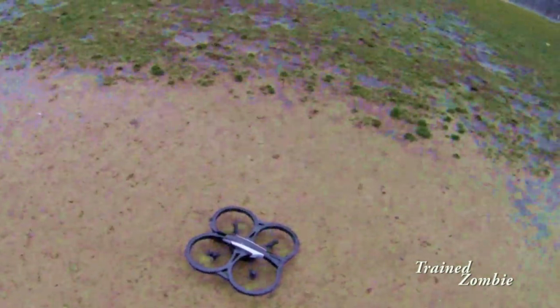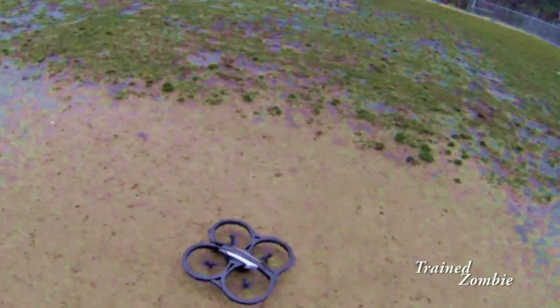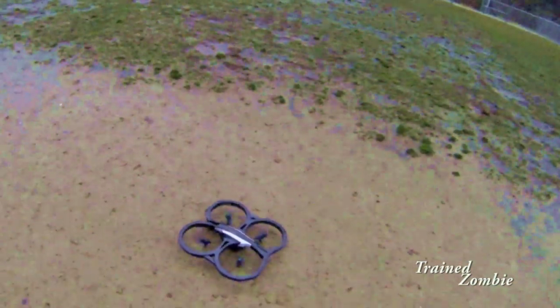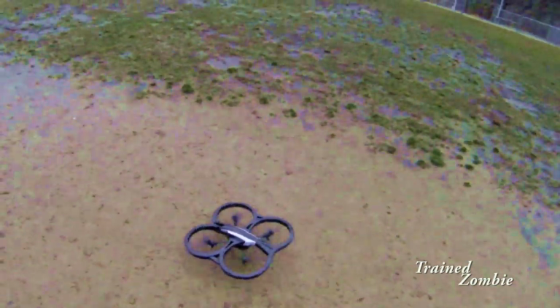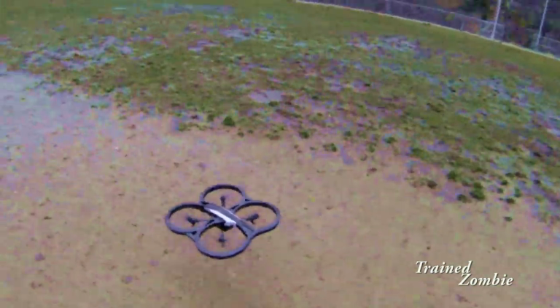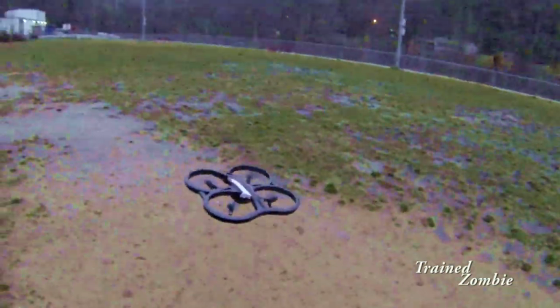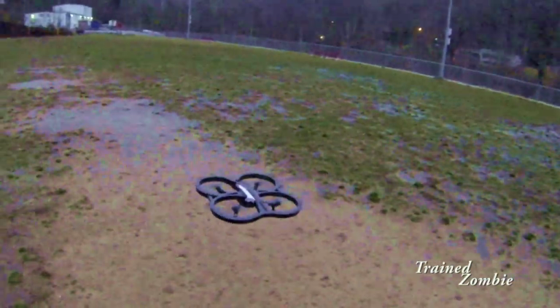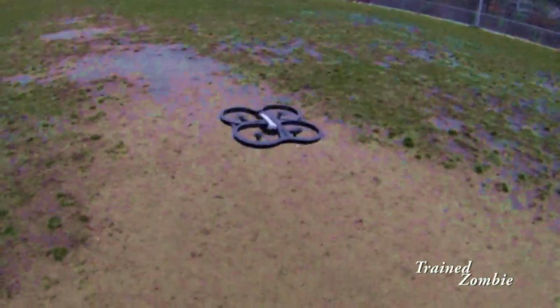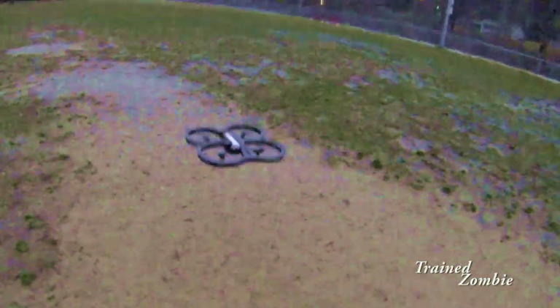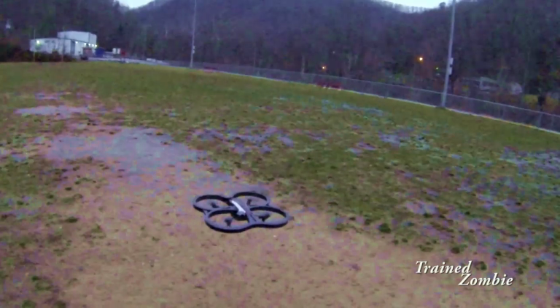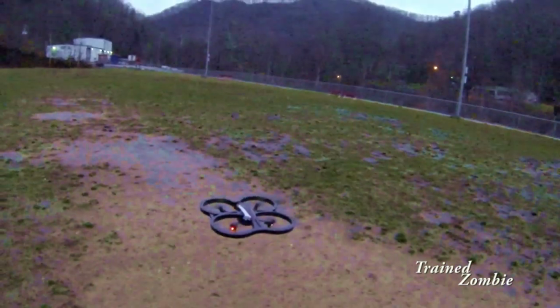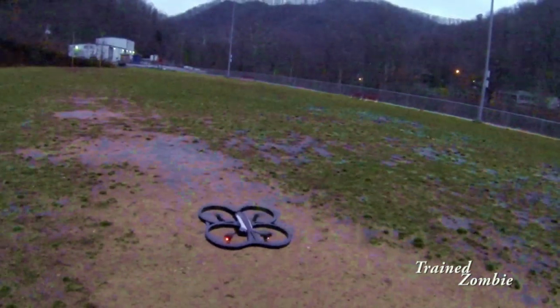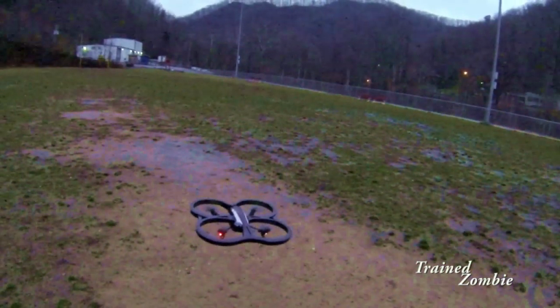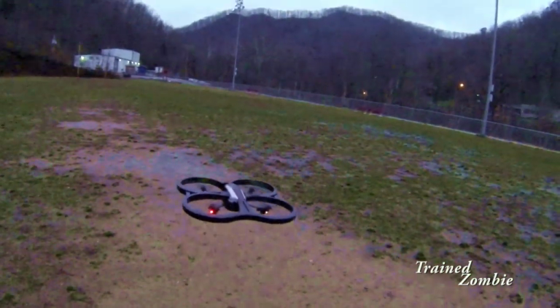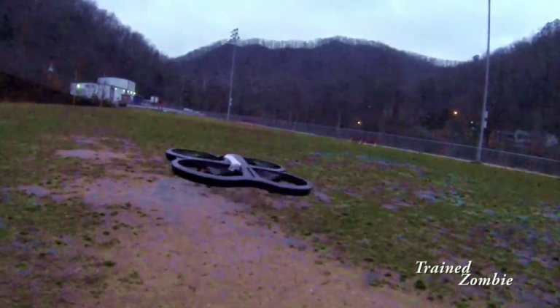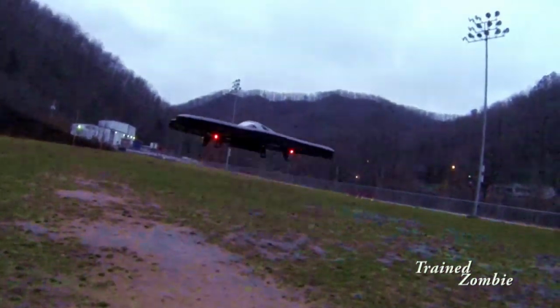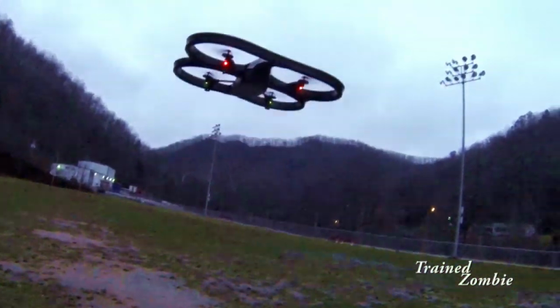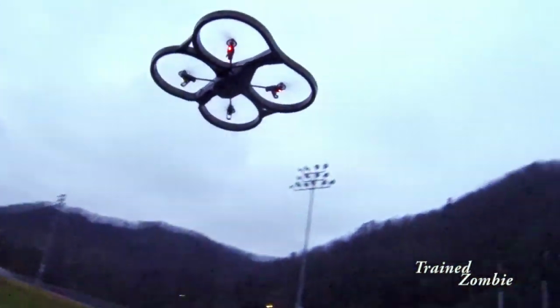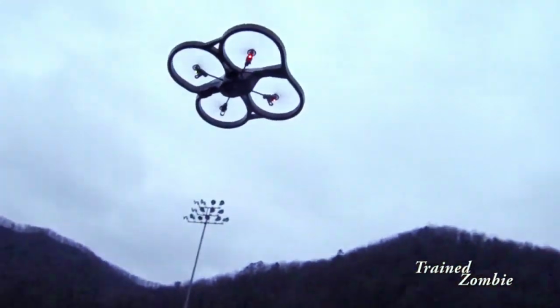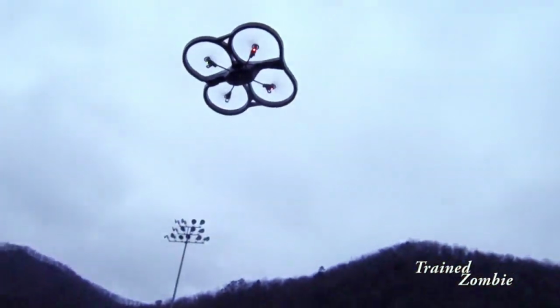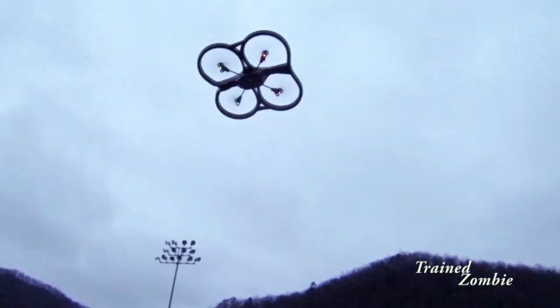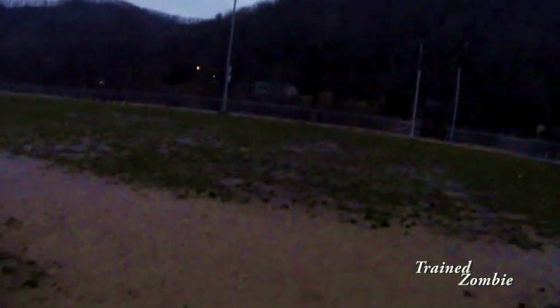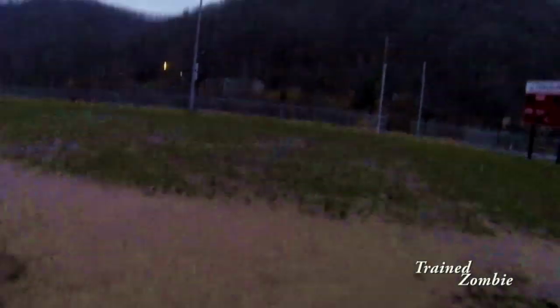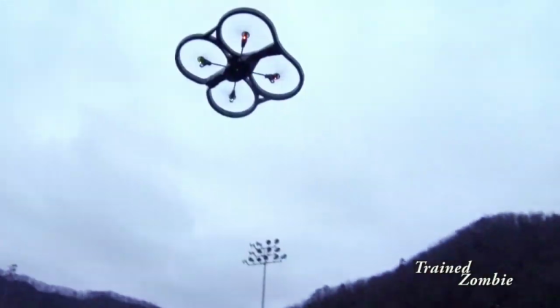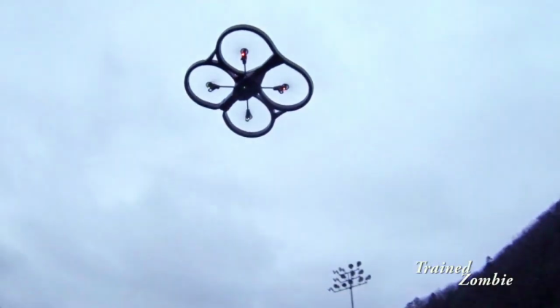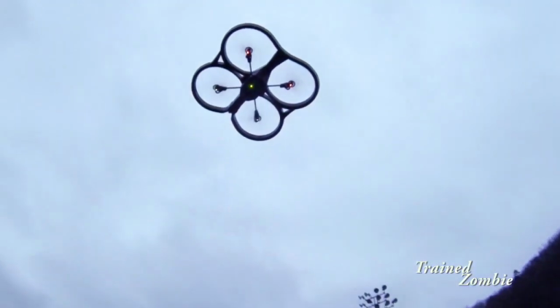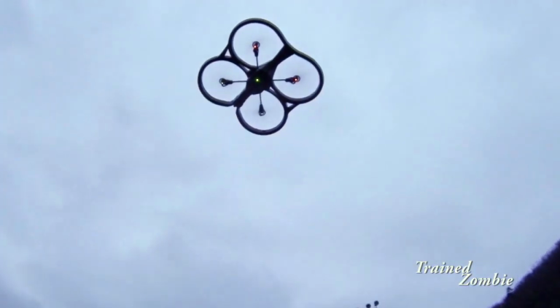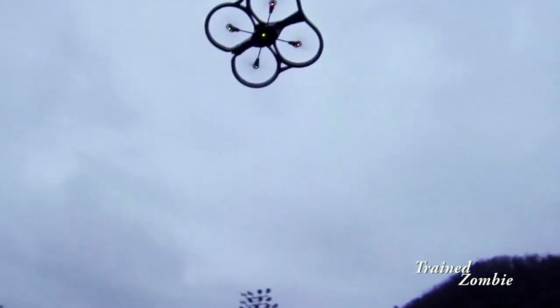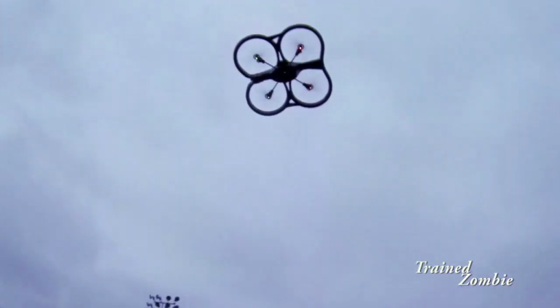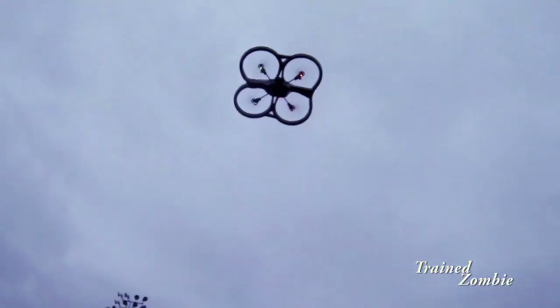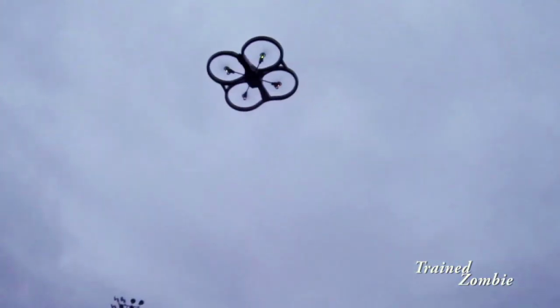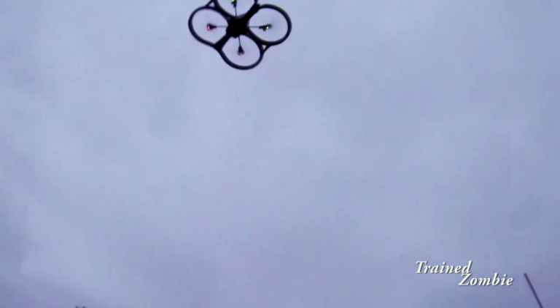This is my first flight in a while. The video looks a little funny — I had to add some saturation, lightness, and contrast to get it where you could see it. I probably should turn the Protune off on my GoPro Hero 3. I'm up in the air and I'm using the housing.